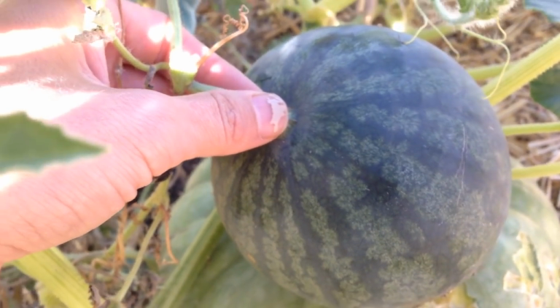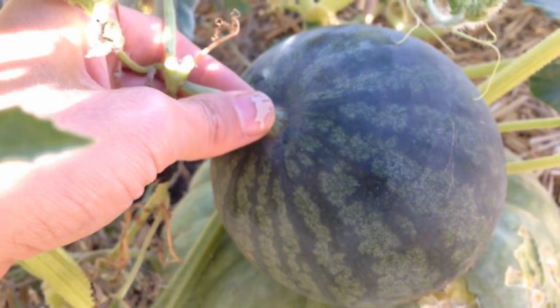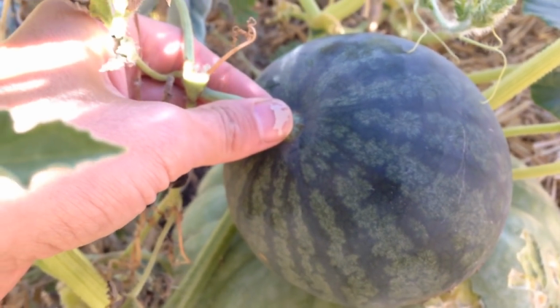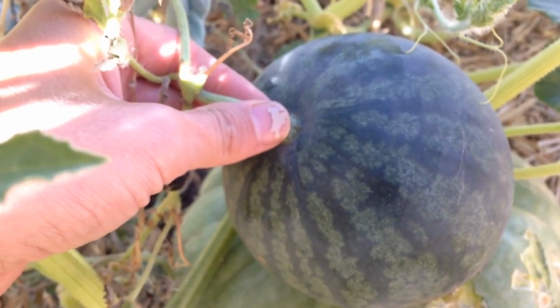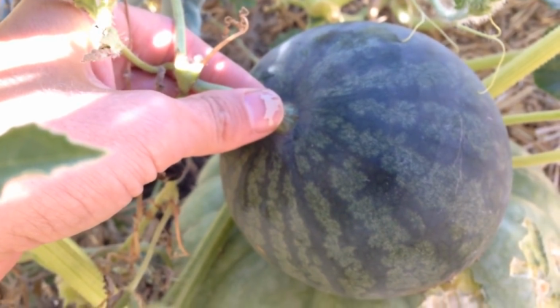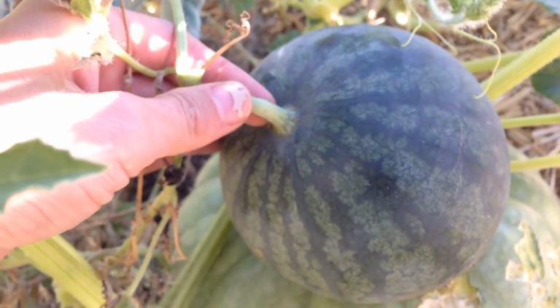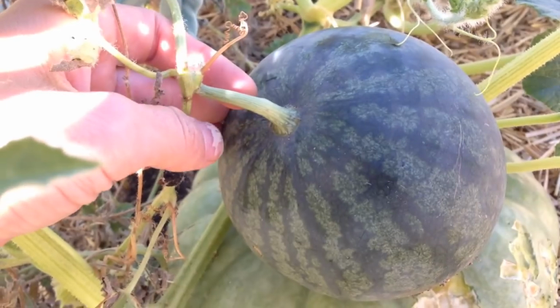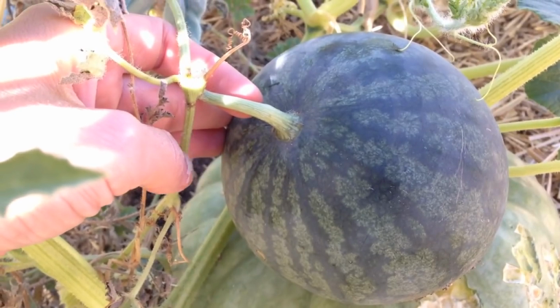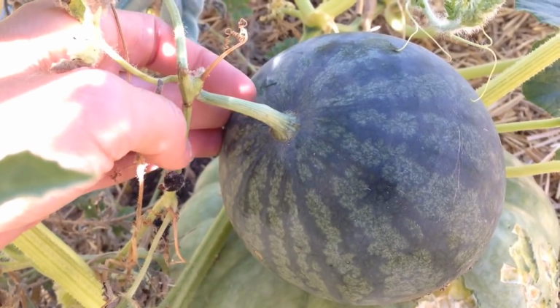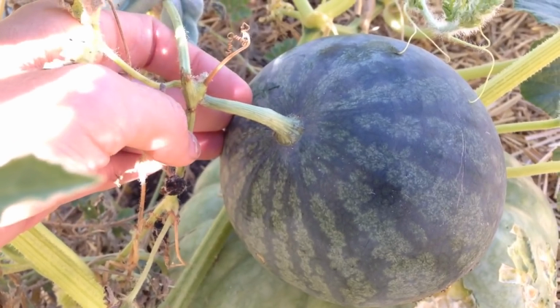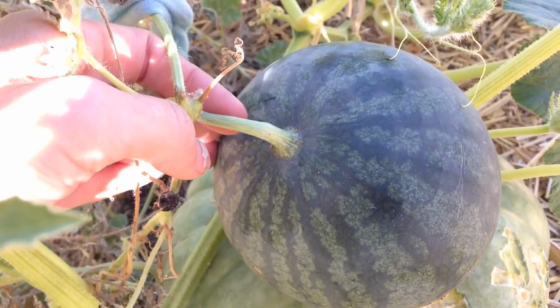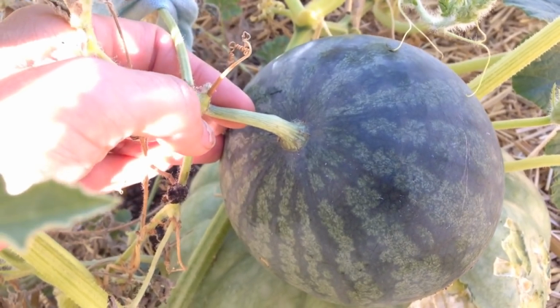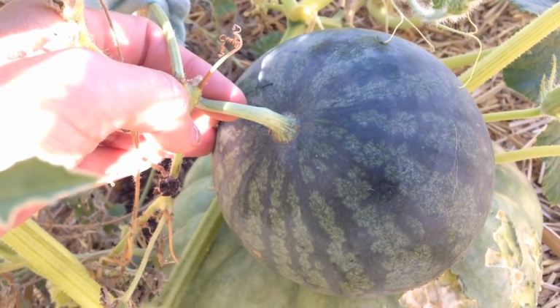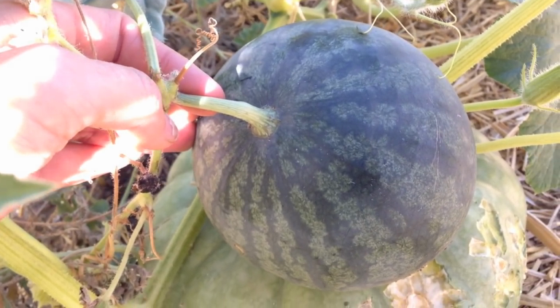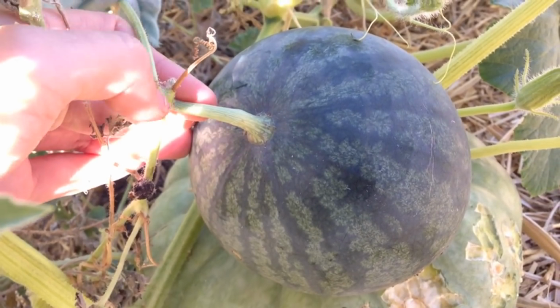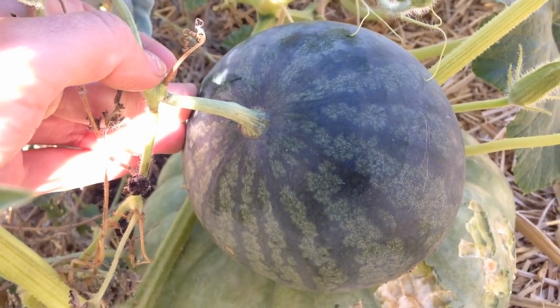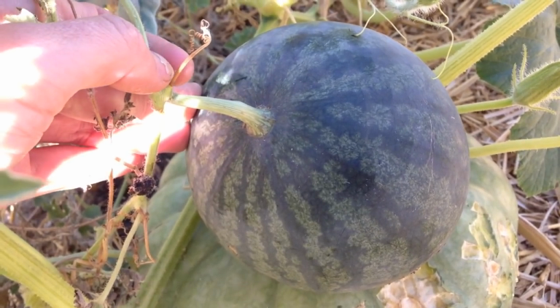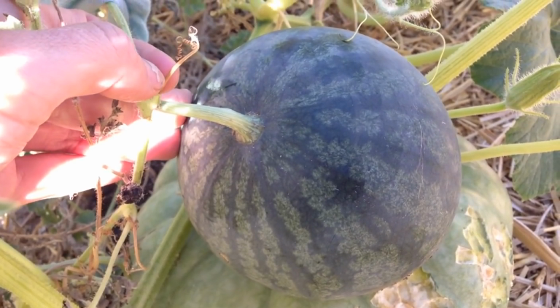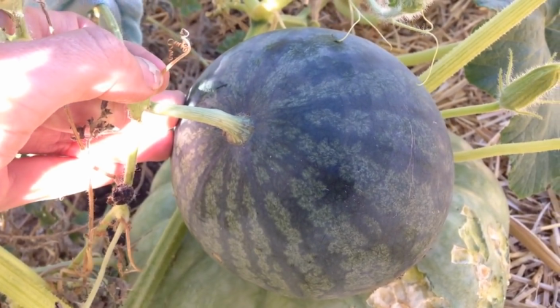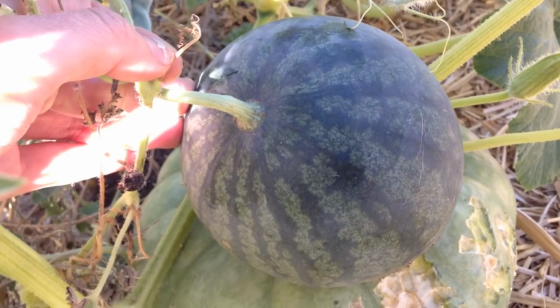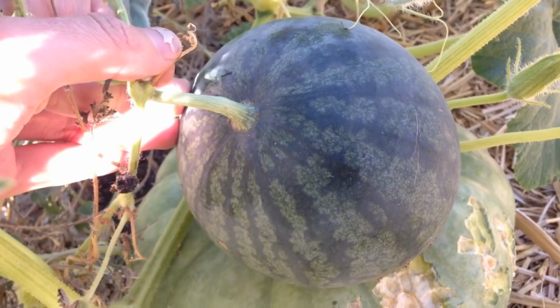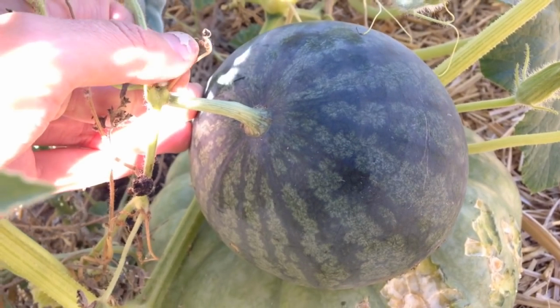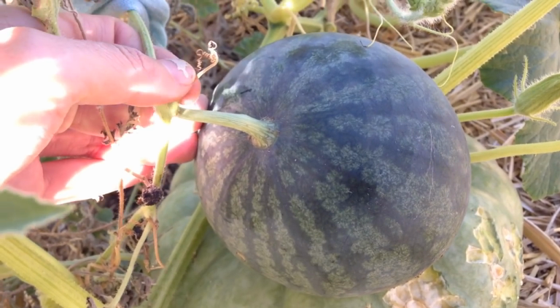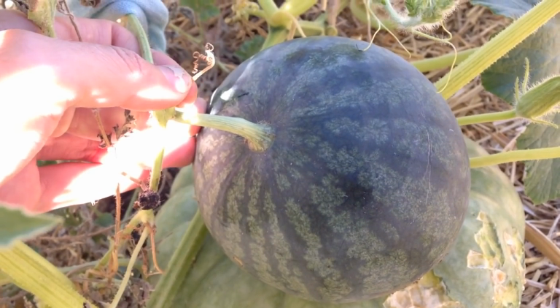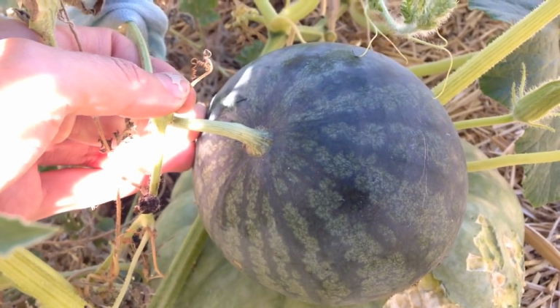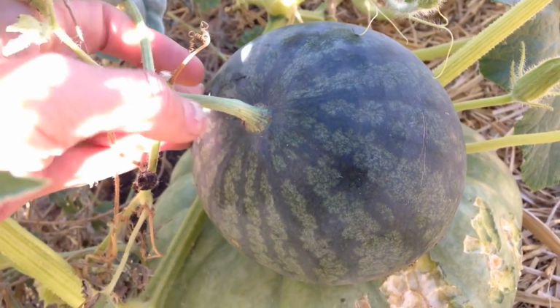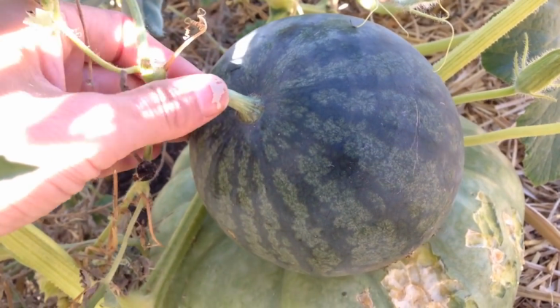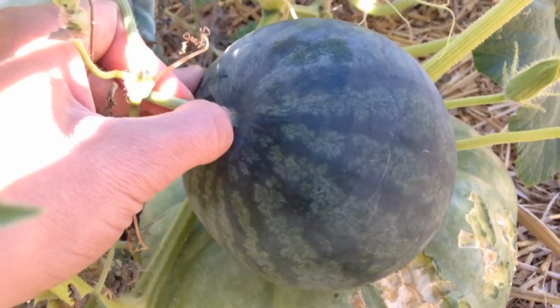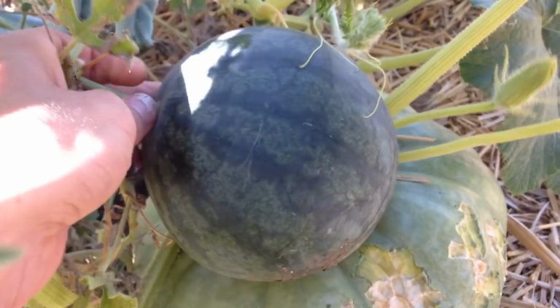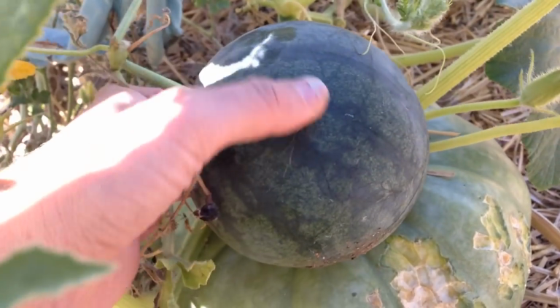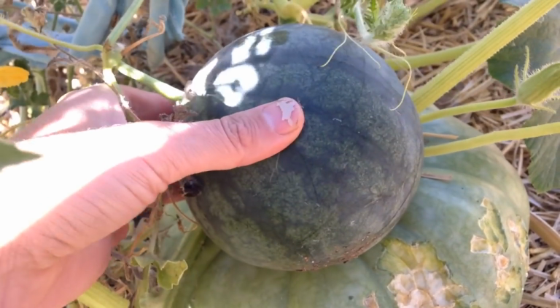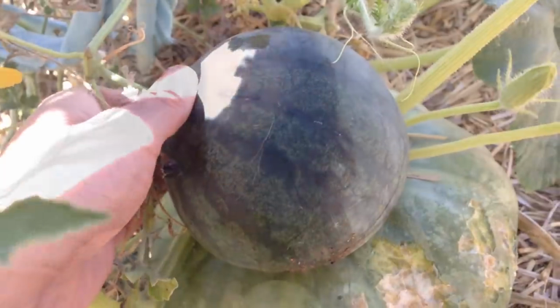If you leave it on until it falls off, a lot of times it will go kind of mushy or grainy. The fruit will still be fine, it's just not as great for fresh eating, but it'll make lovely popsicles or sorbets. So we're going to pick this one today as well.